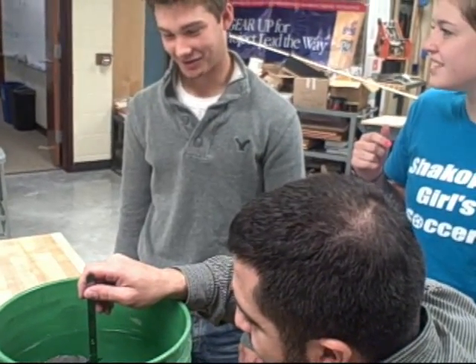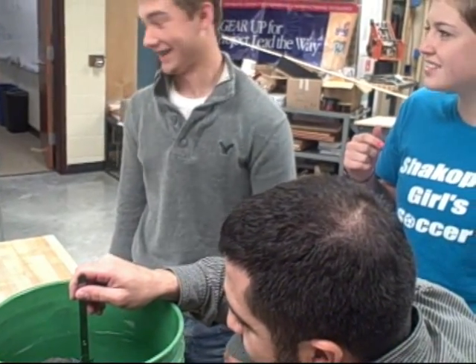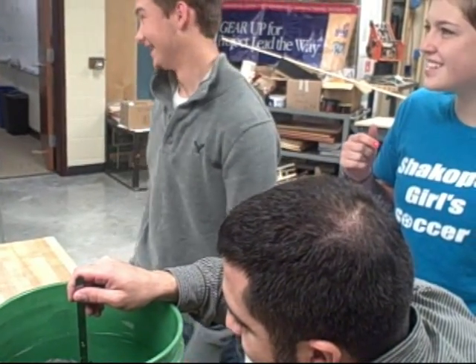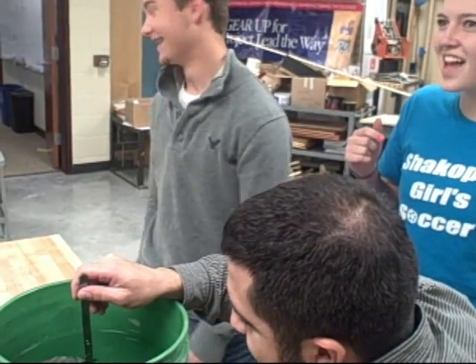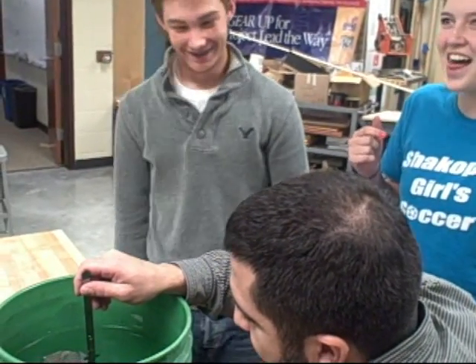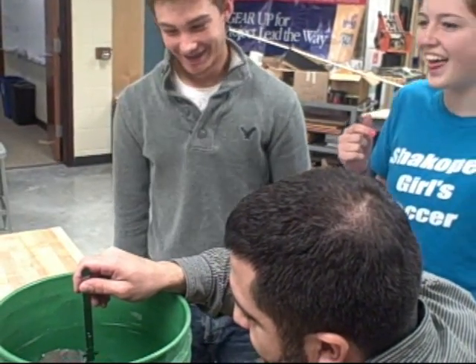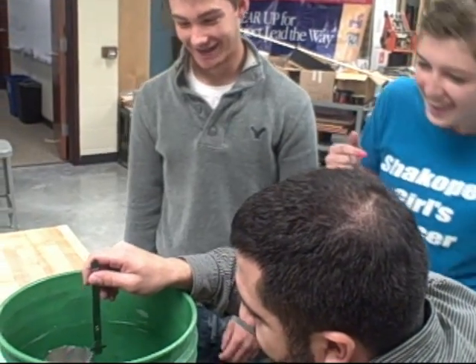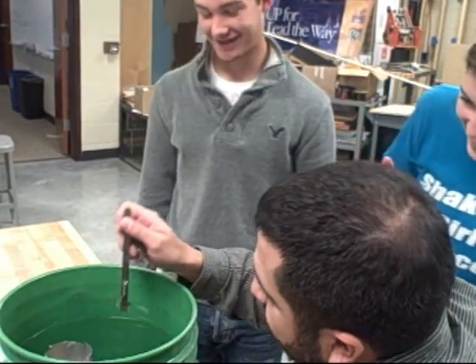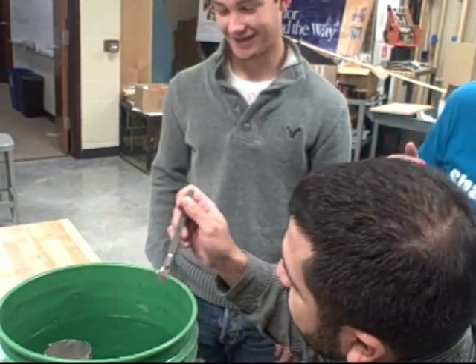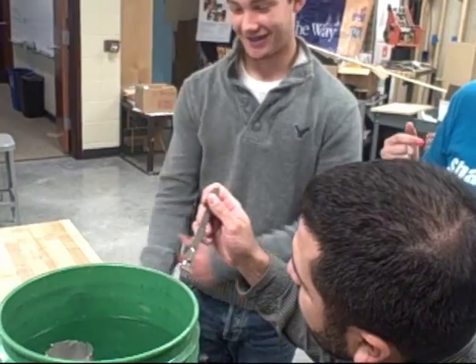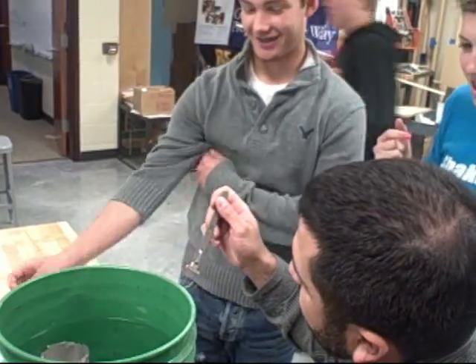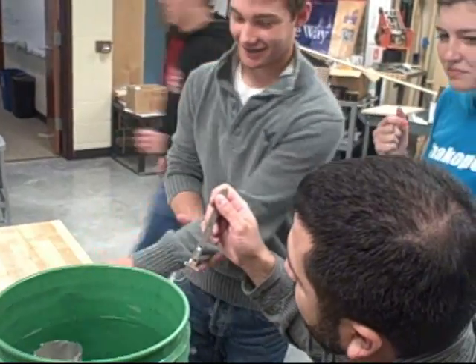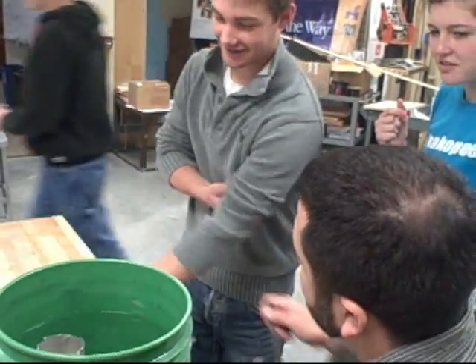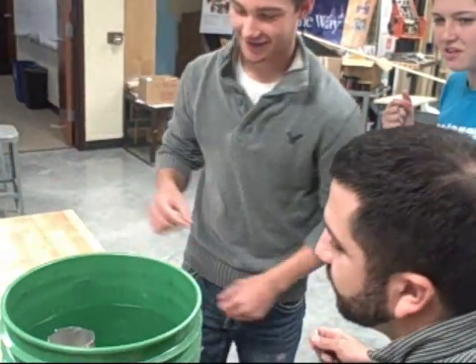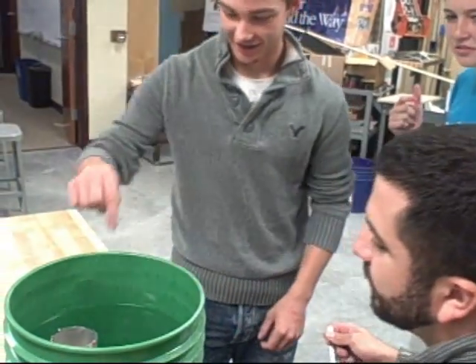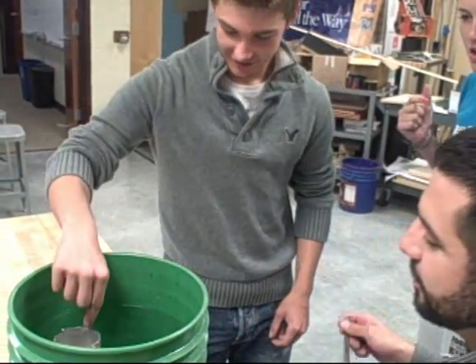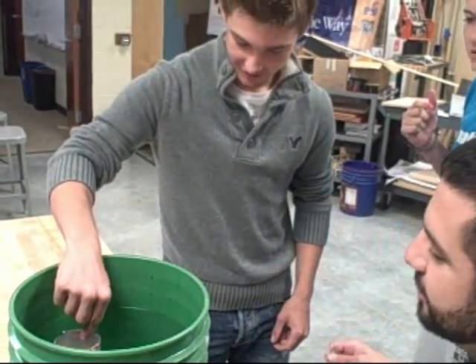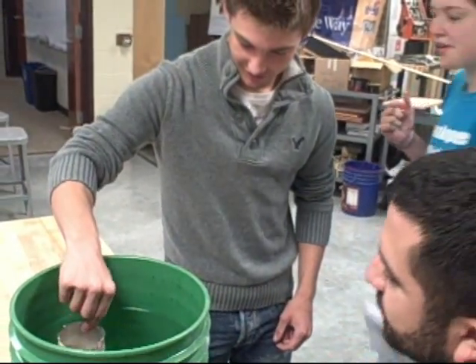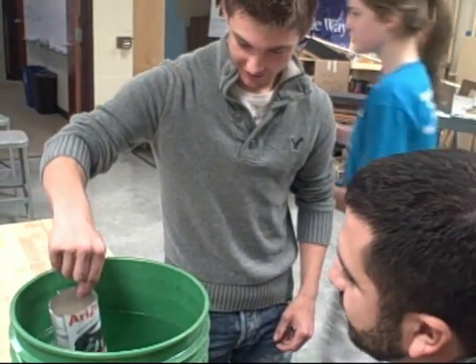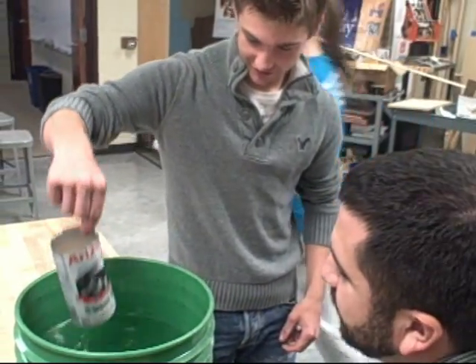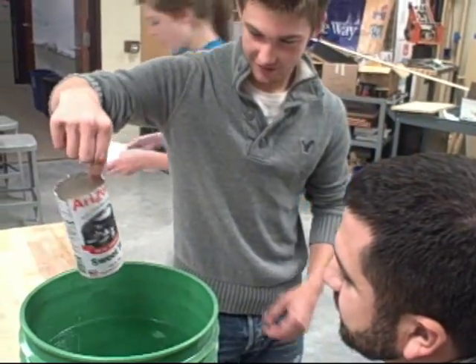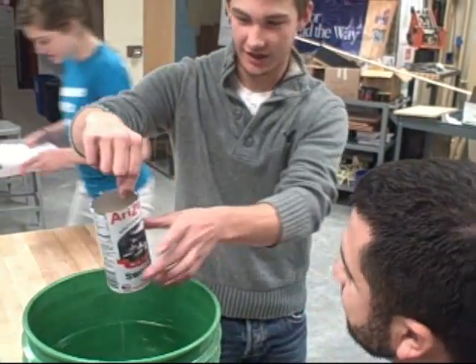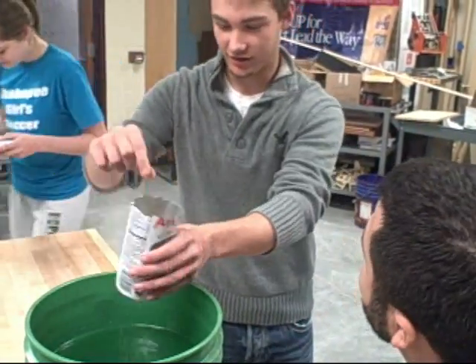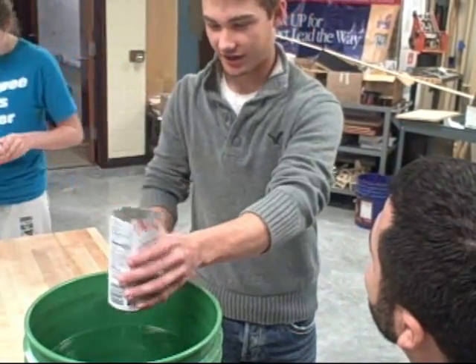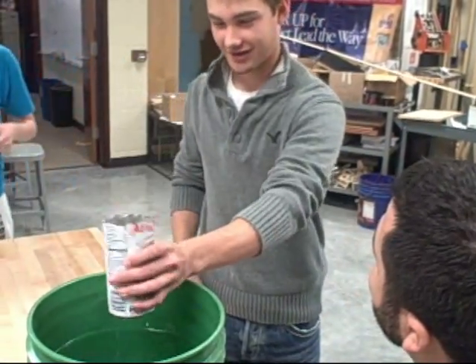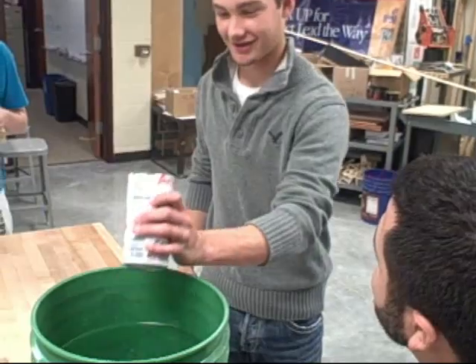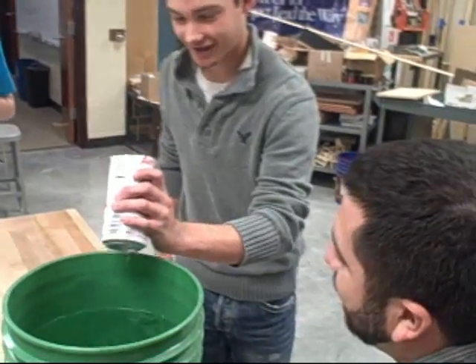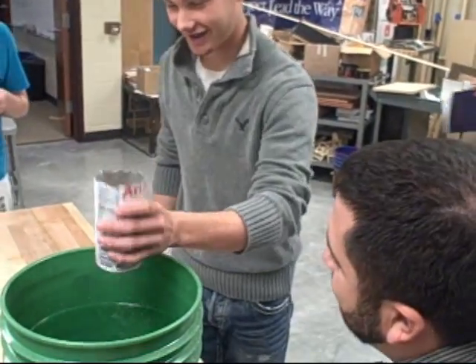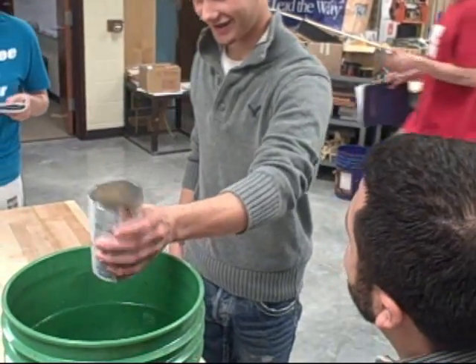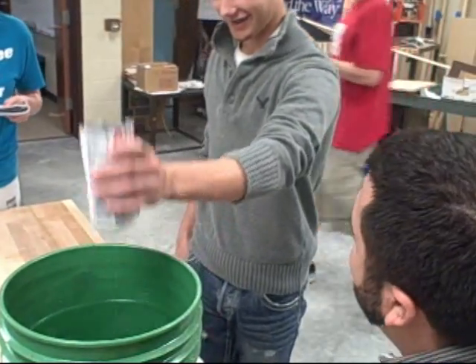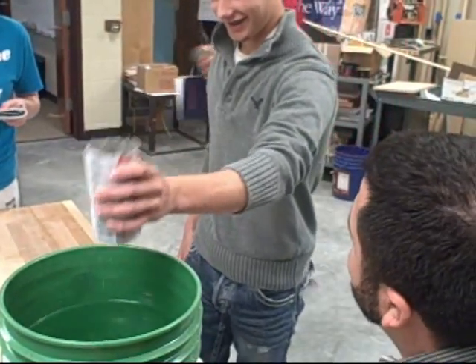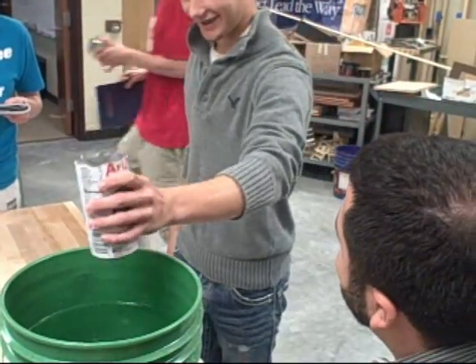Oh my god. So you're at a quarter of an inch, so put down a quarter of an inch from the top. It's not a centimeter exactly.